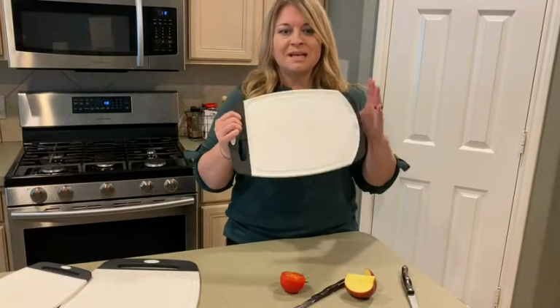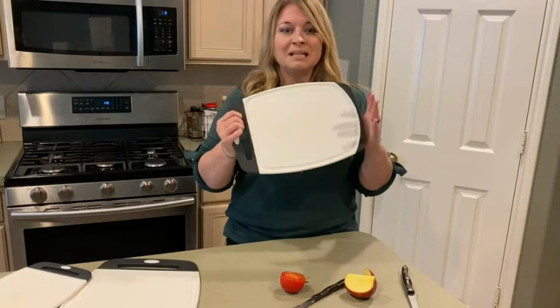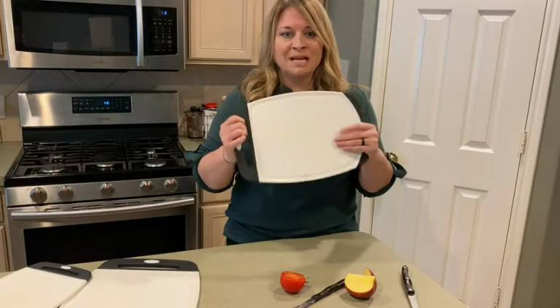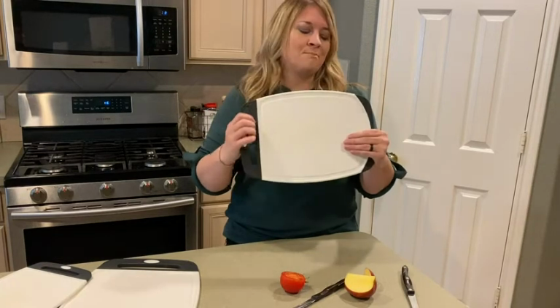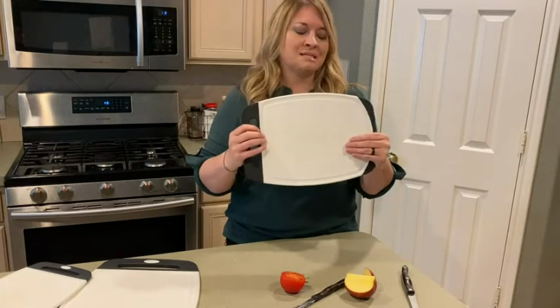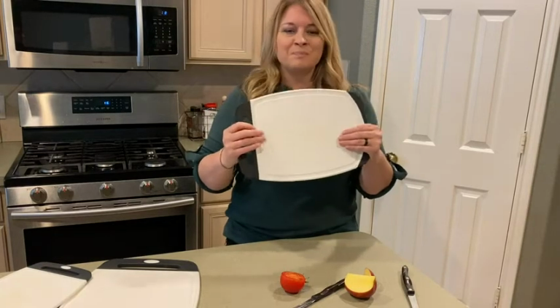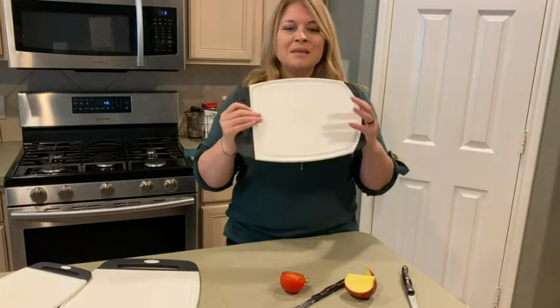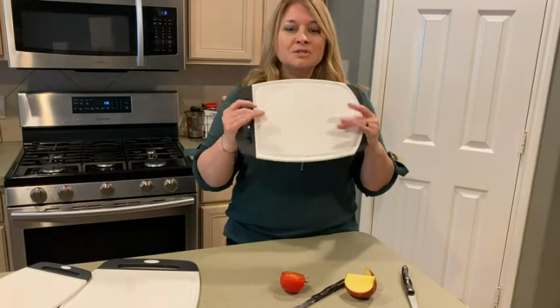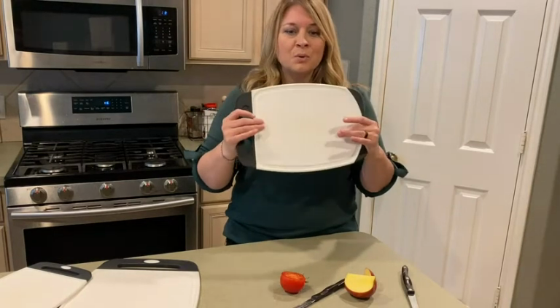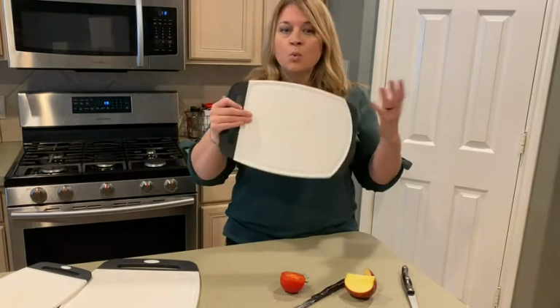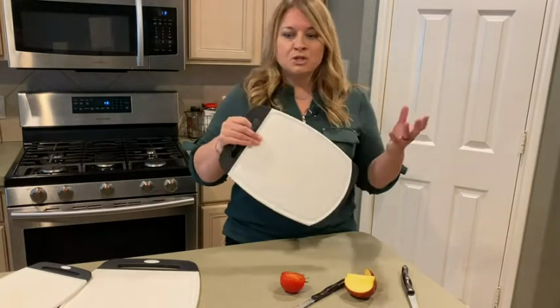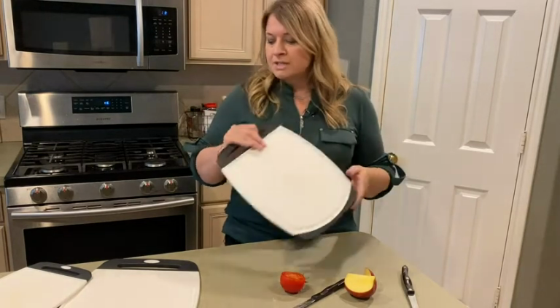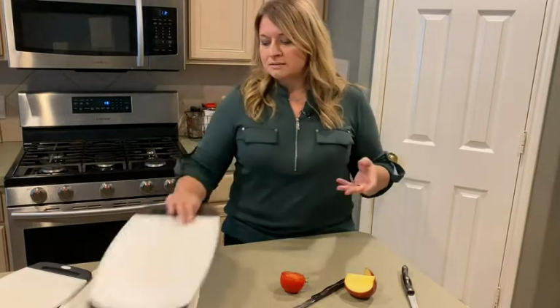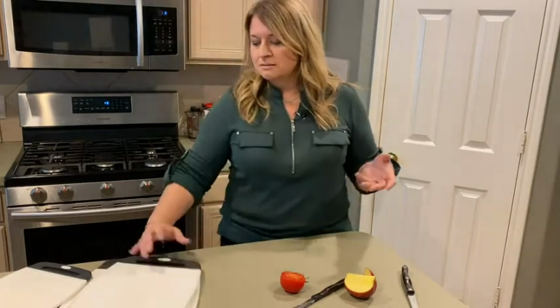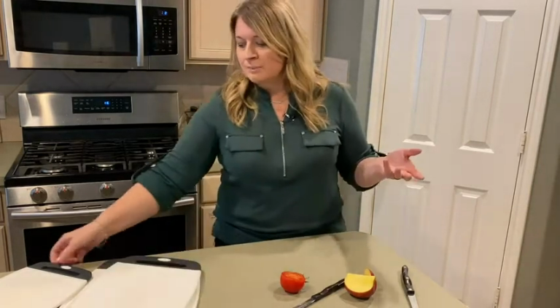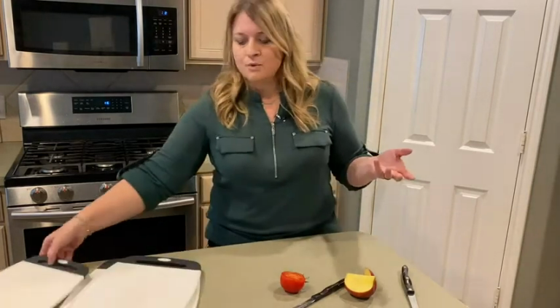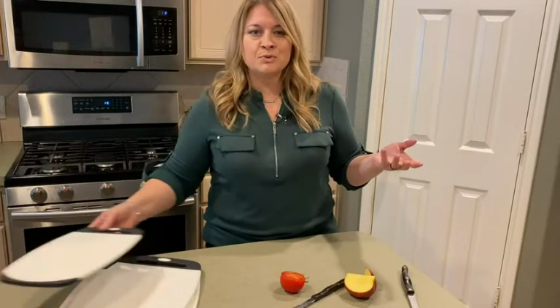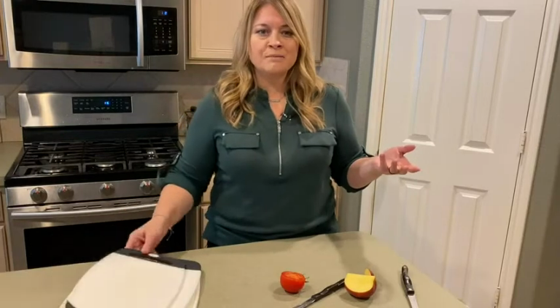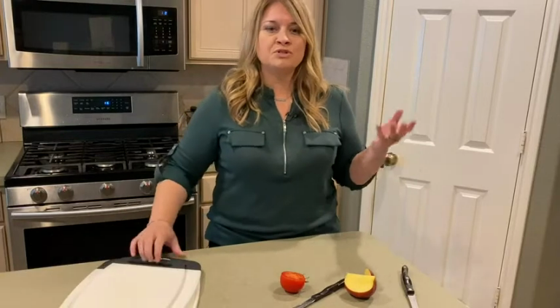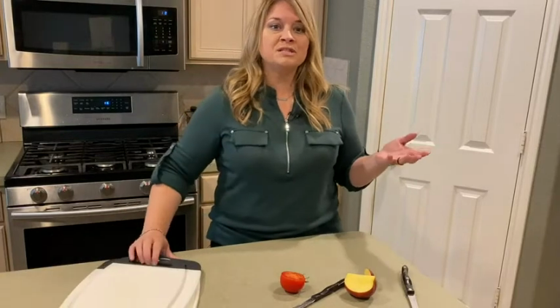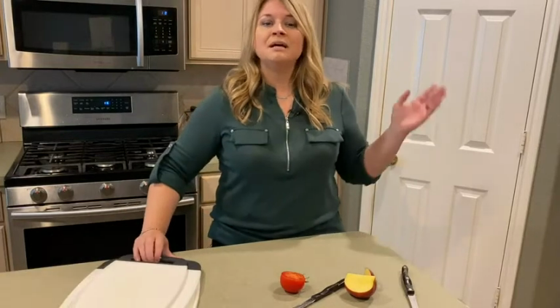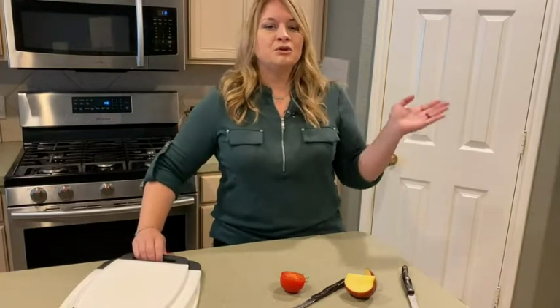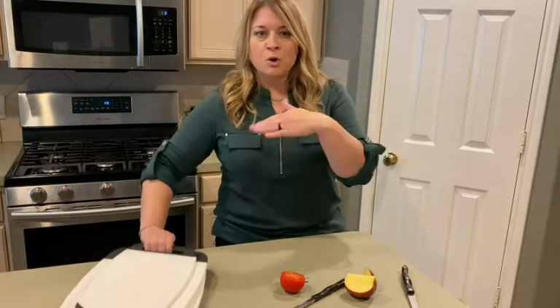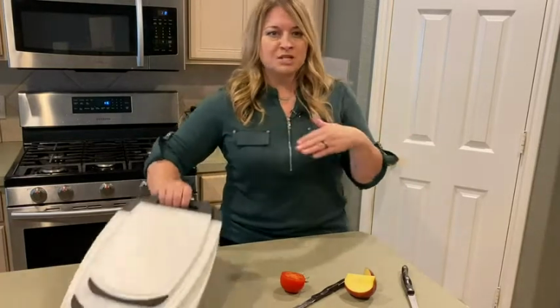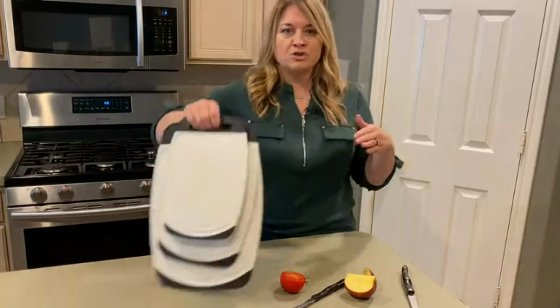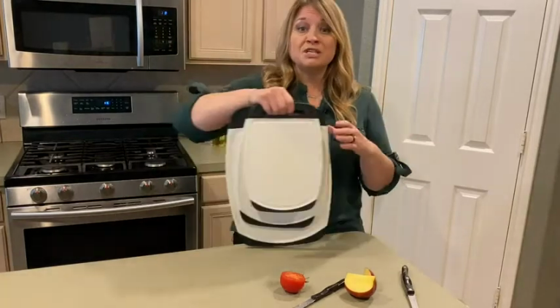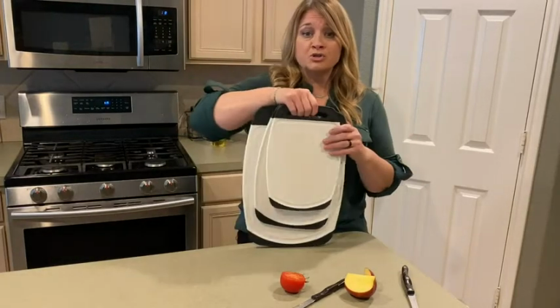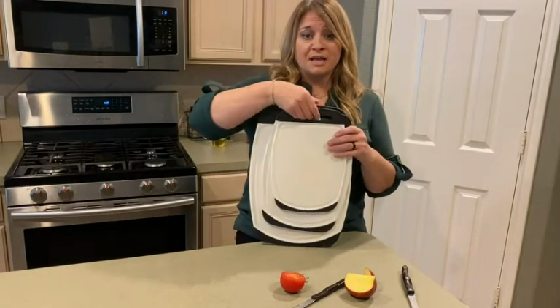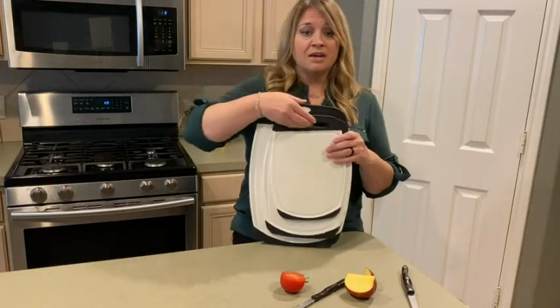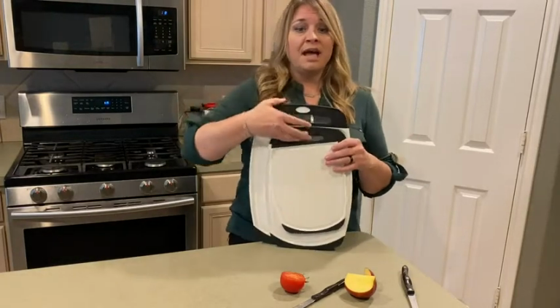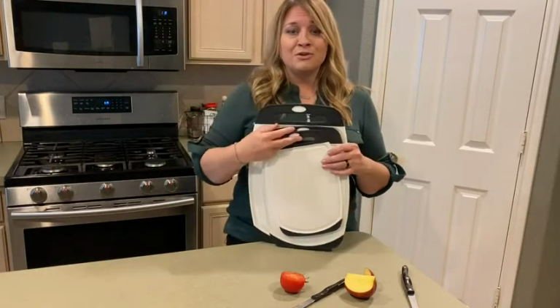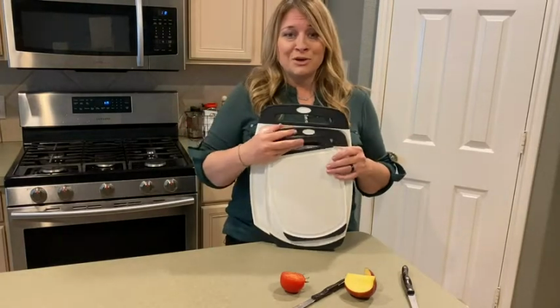It eliminates that mess. So what do you do when you're done? You have these three cutting boards, you've used them — just throw them in the dishwasher. It's dishwasher safe and then you're good to go.